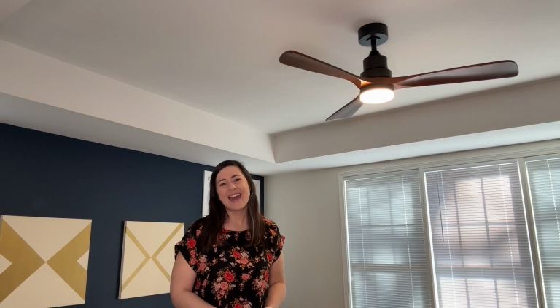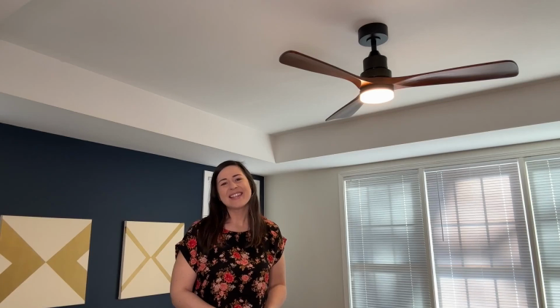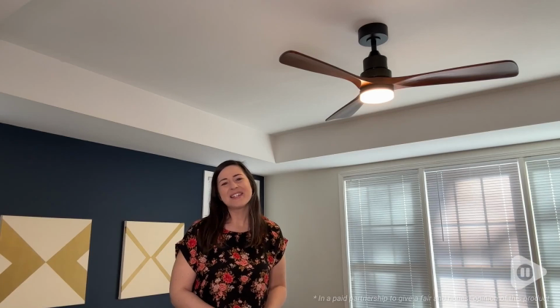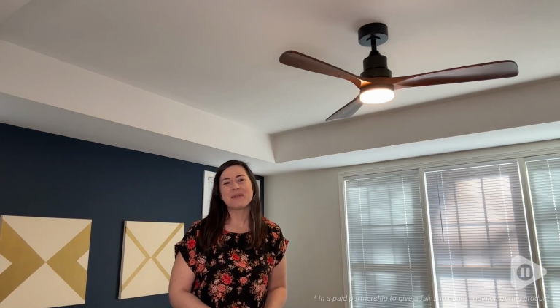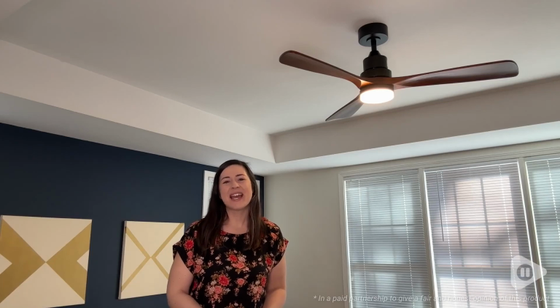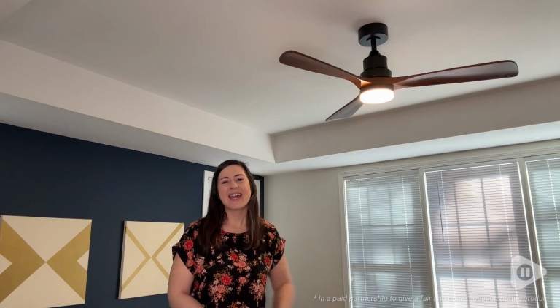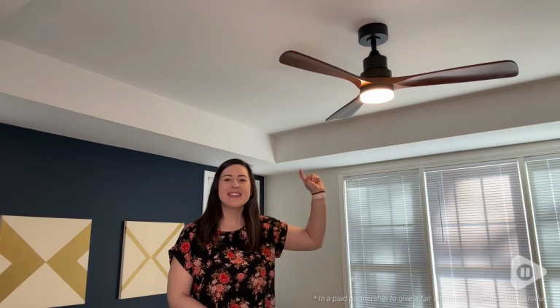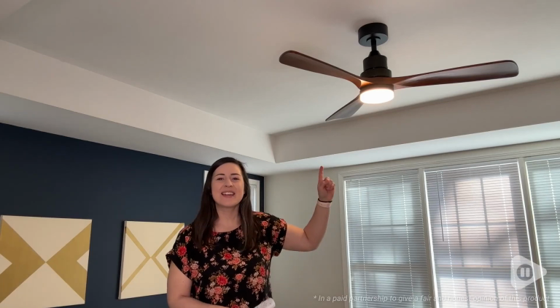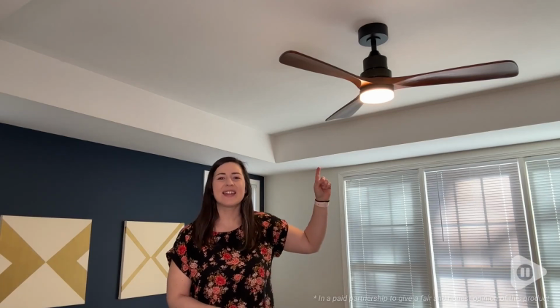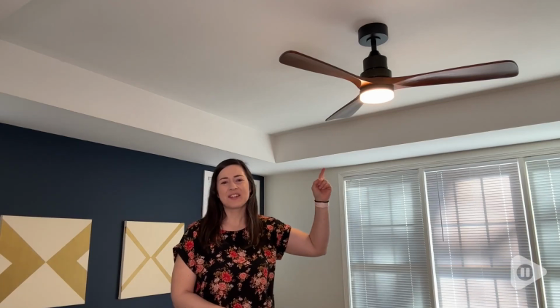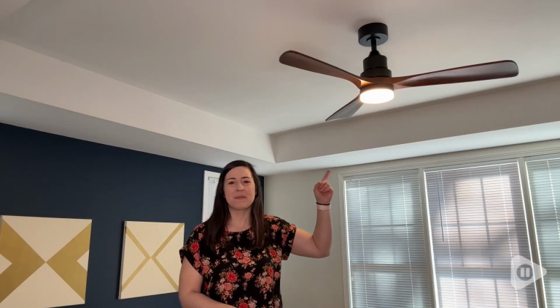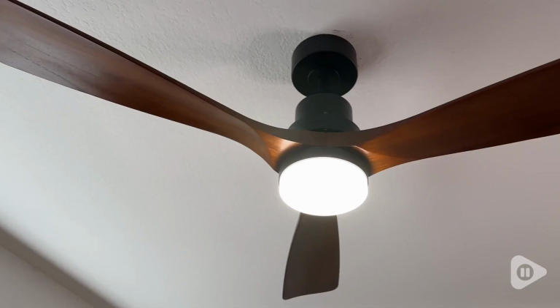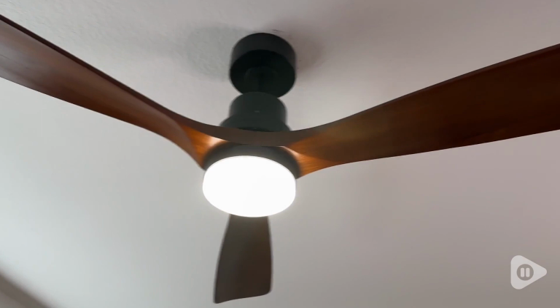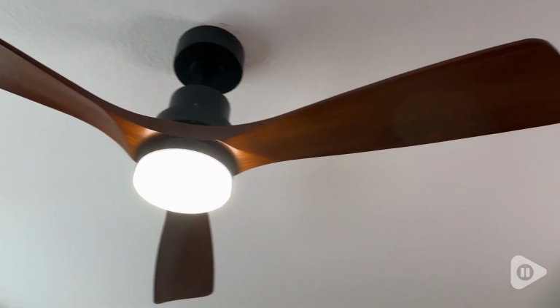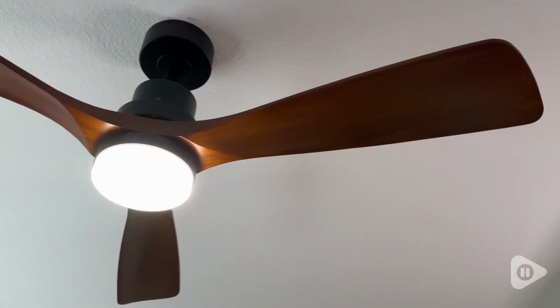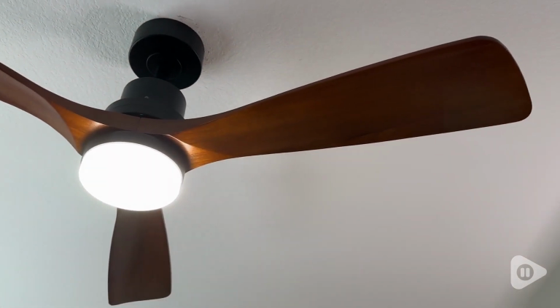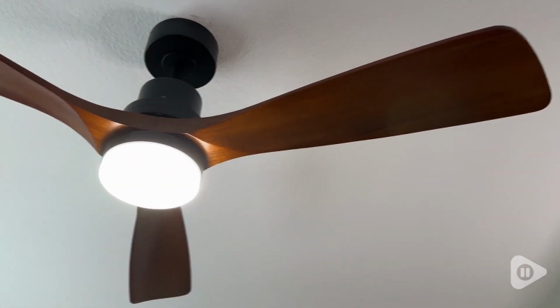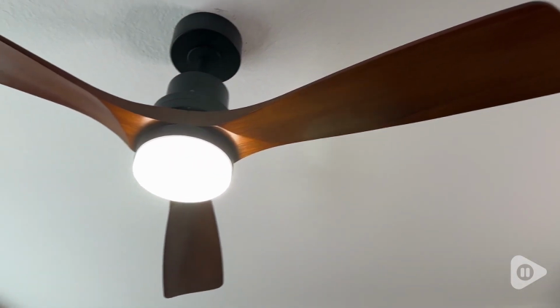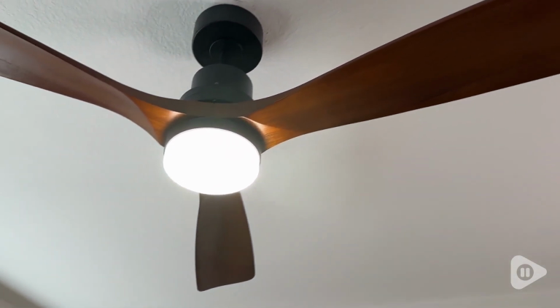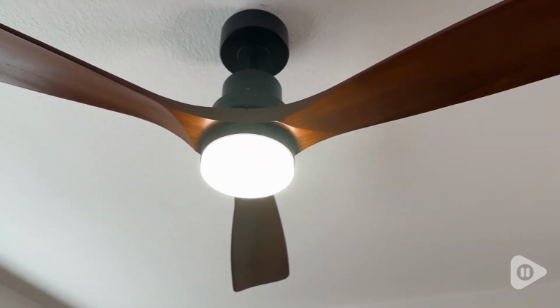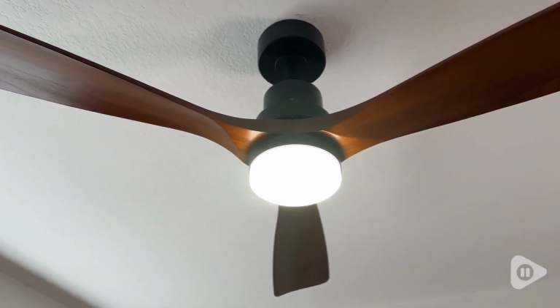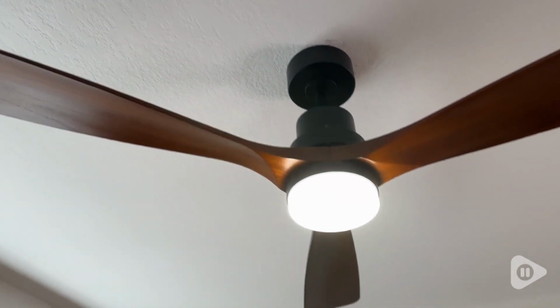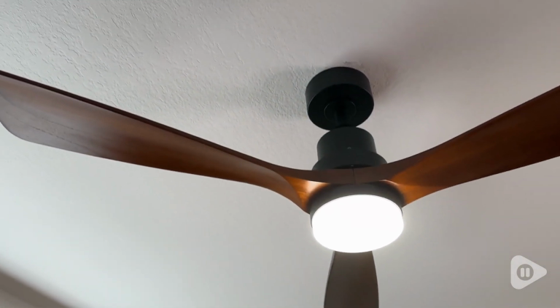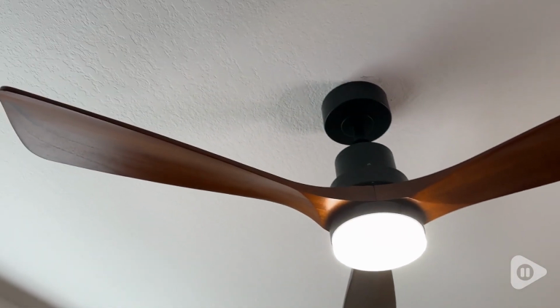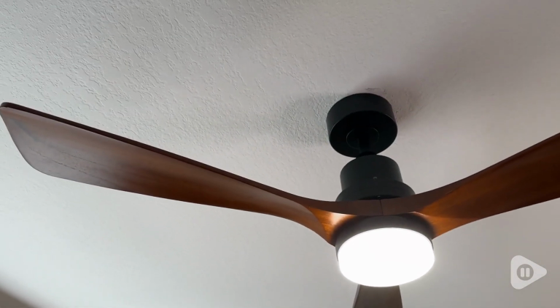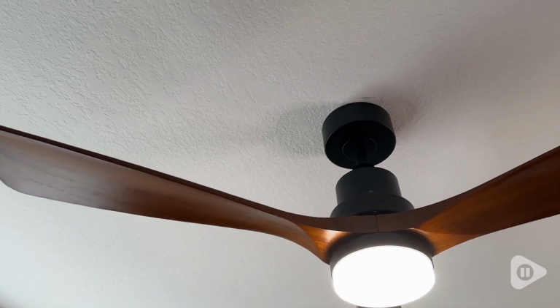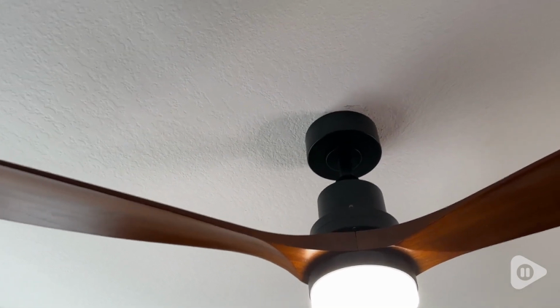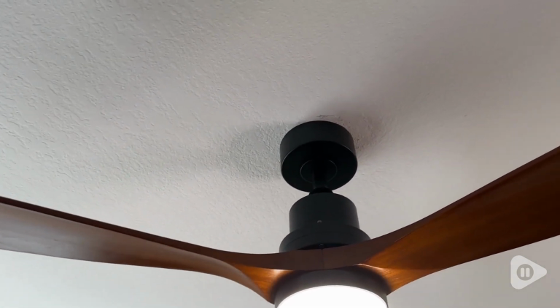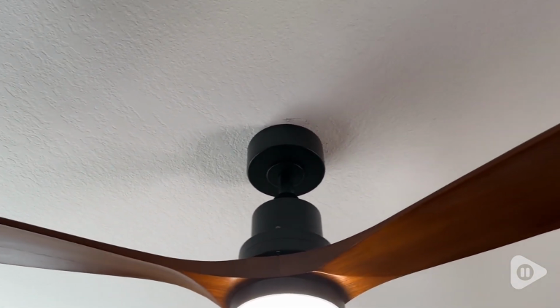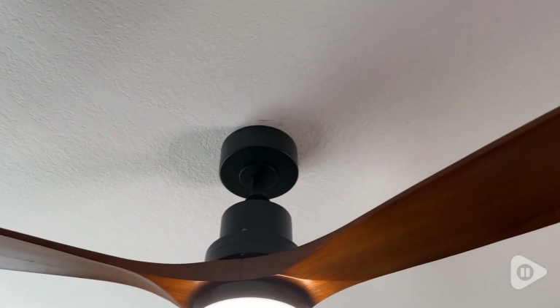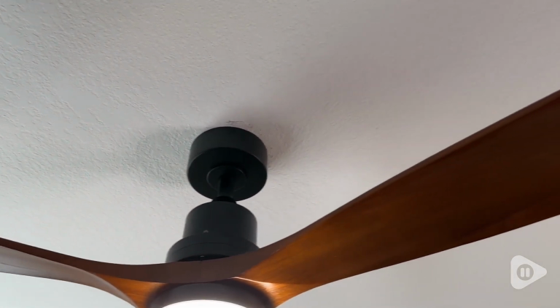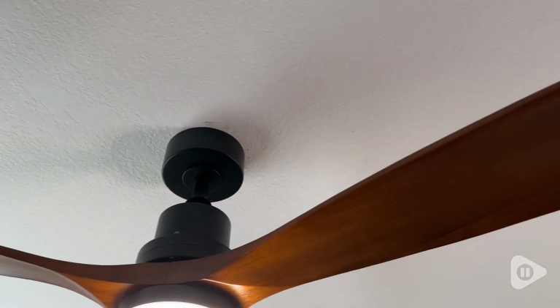Hey guys, it's Alisha with WTI and this ceiling fan light fixture from FXZZ was the perfect pick-me-up for my bedroom. There are so many things that I absolutely love about this ceiling fan and light fixture.